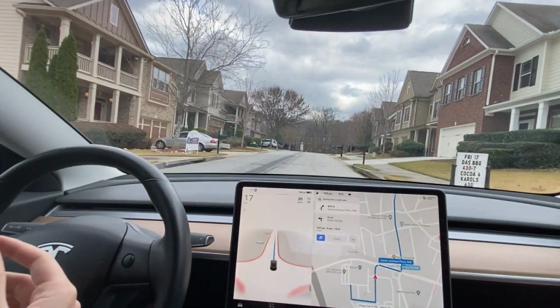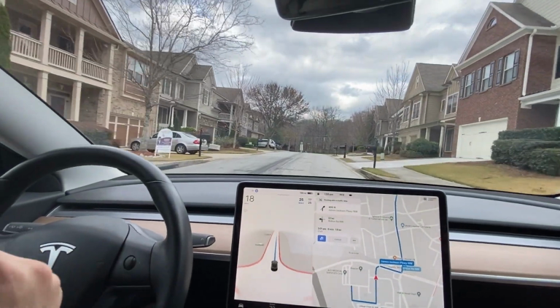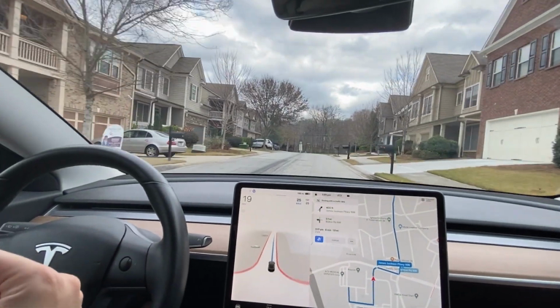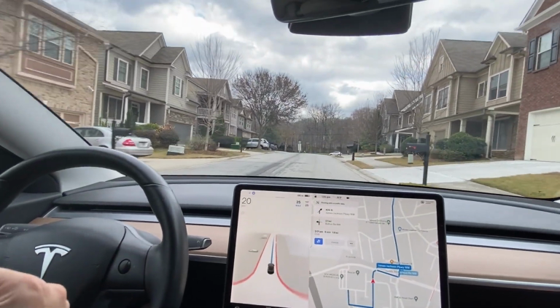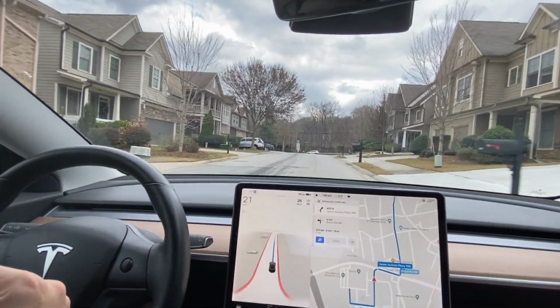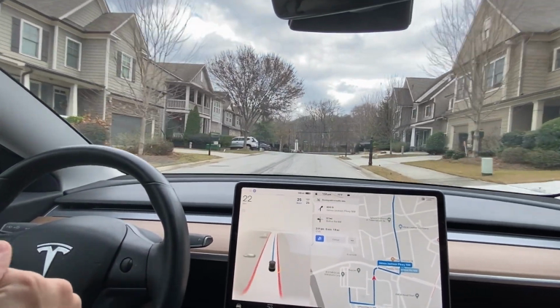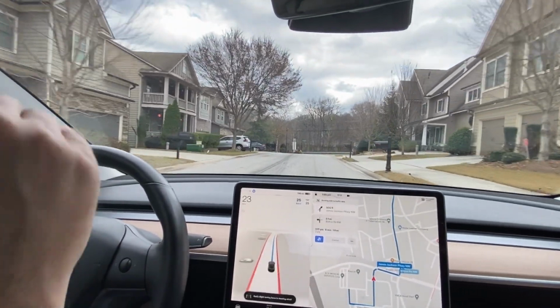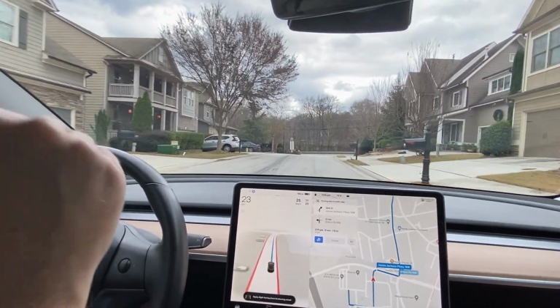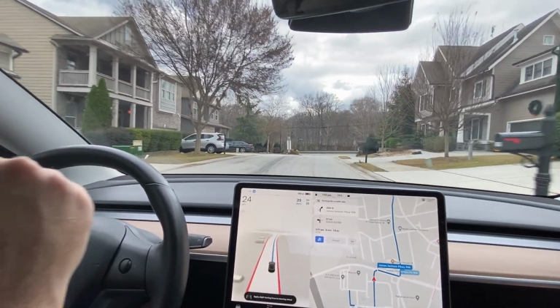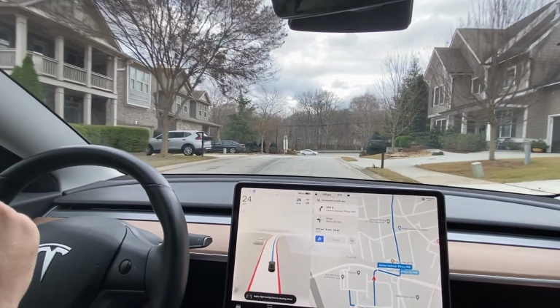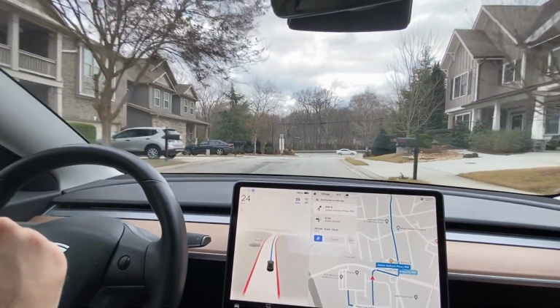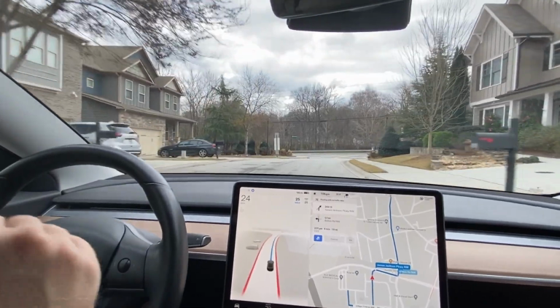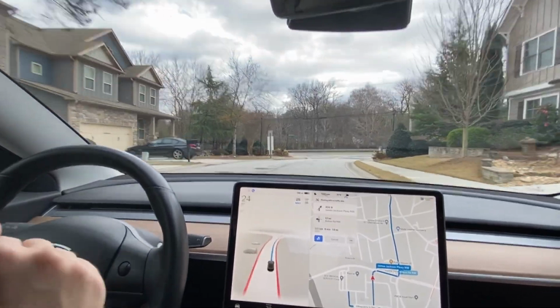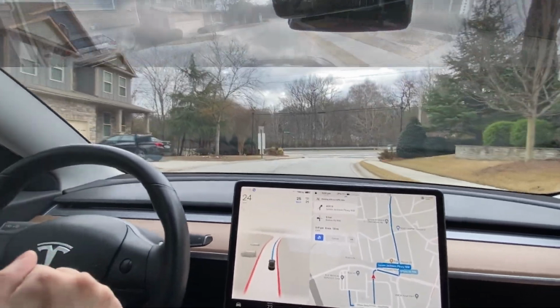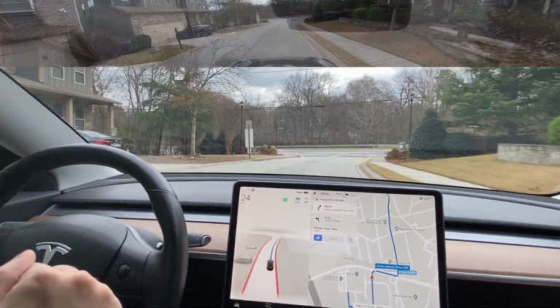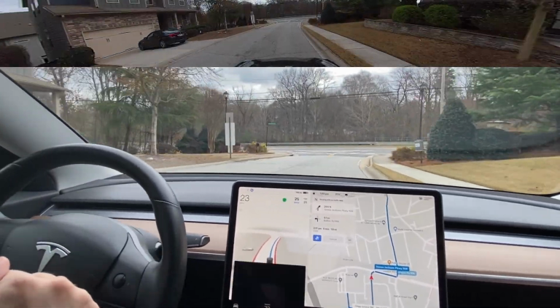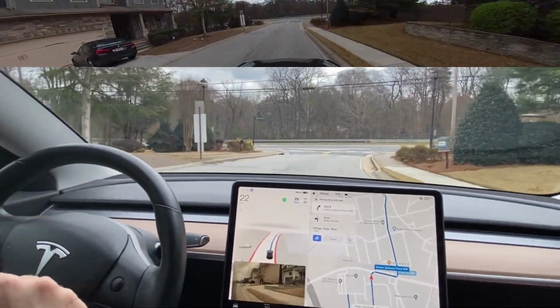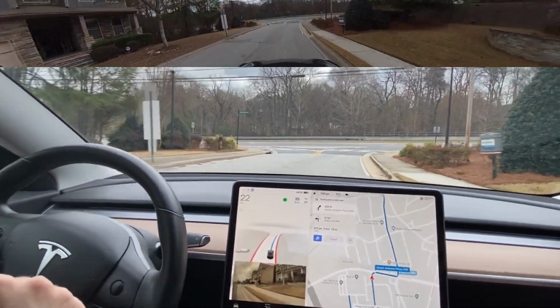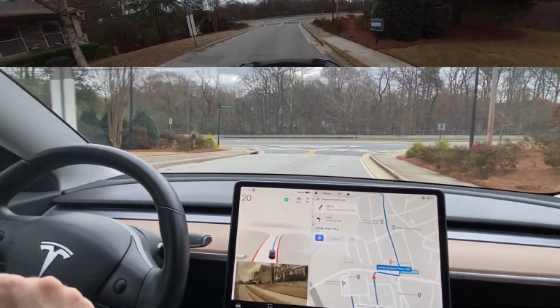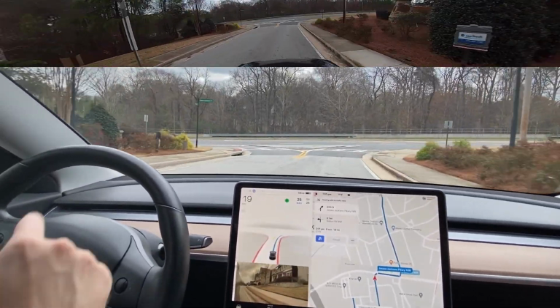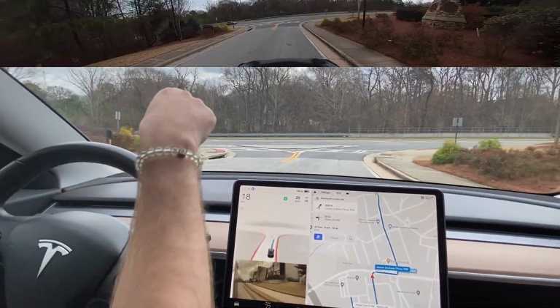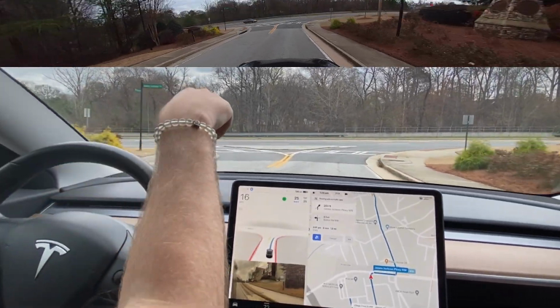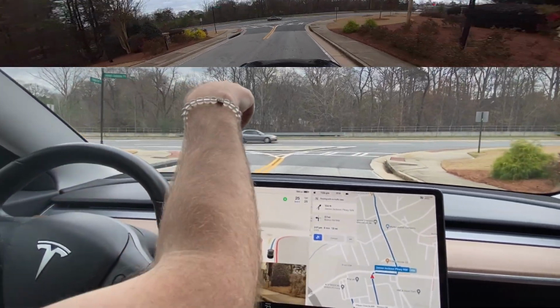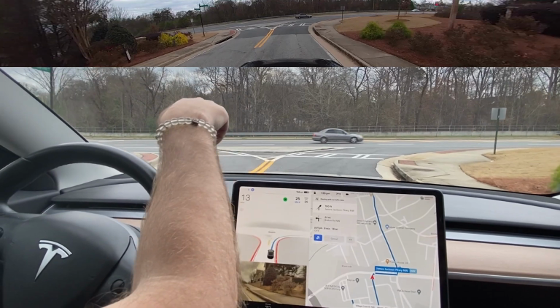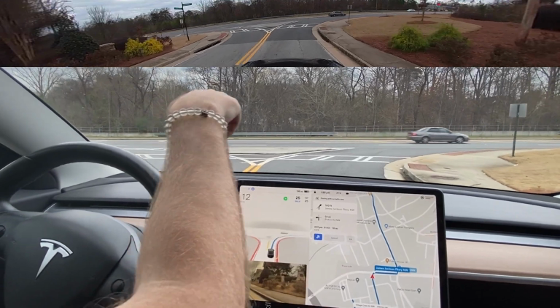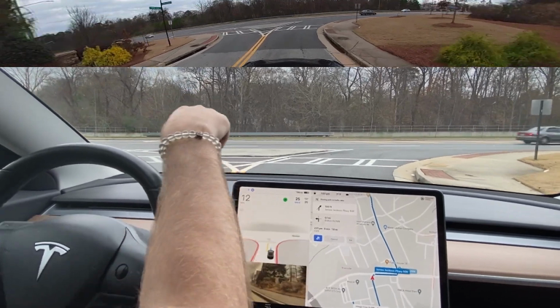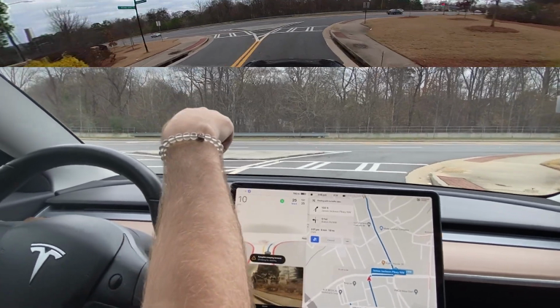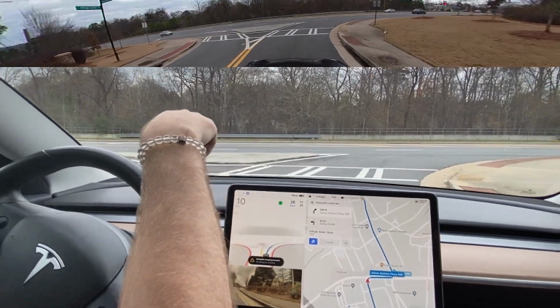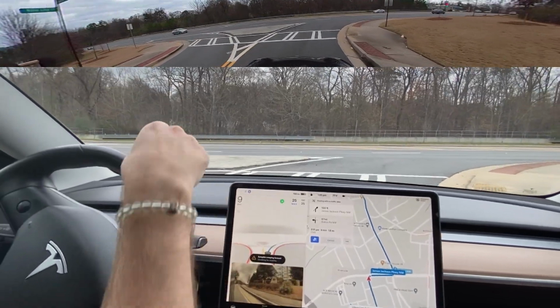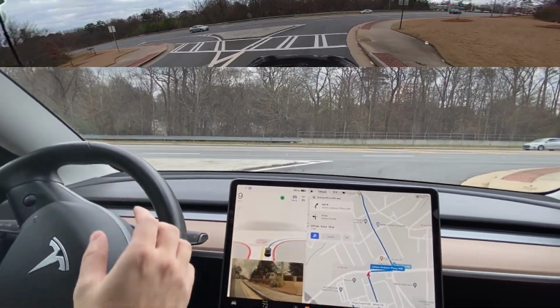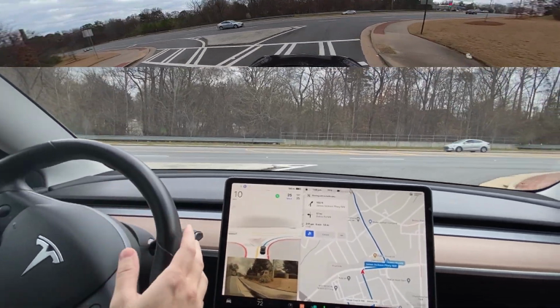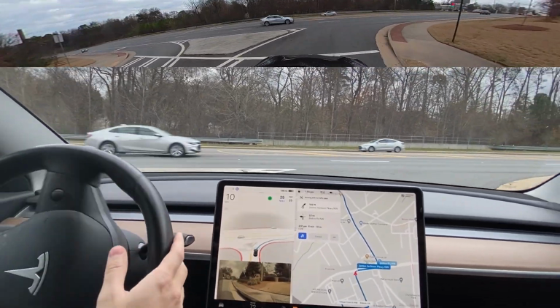It did roll that stop sign, but it did slow down and stop pretty much at the line, which is an improvement. I do think it's kind of programmed to stop at these crosswalks as opposed to the line.